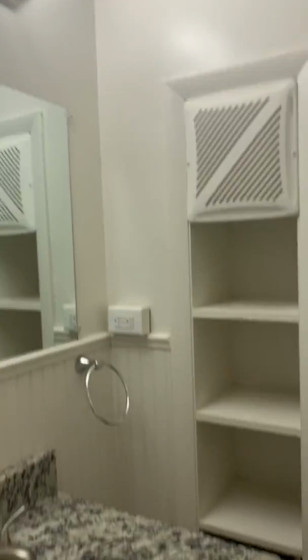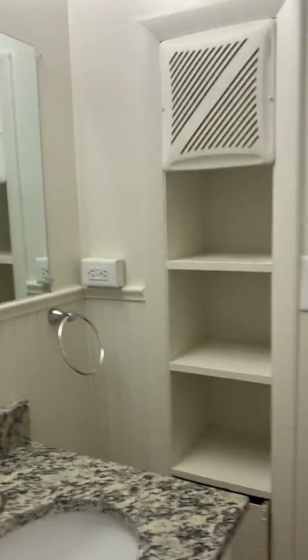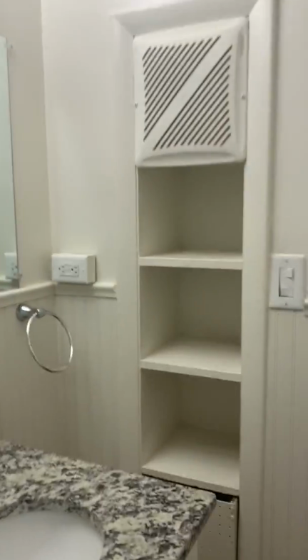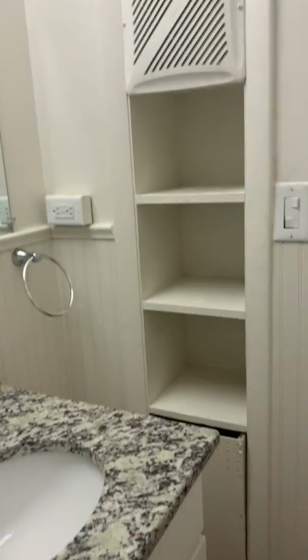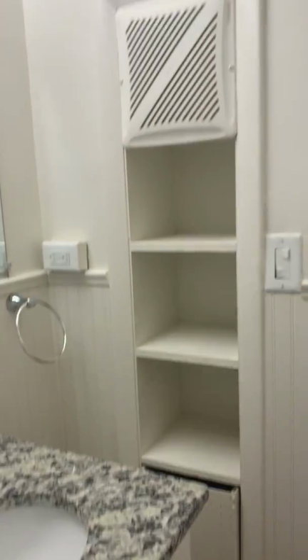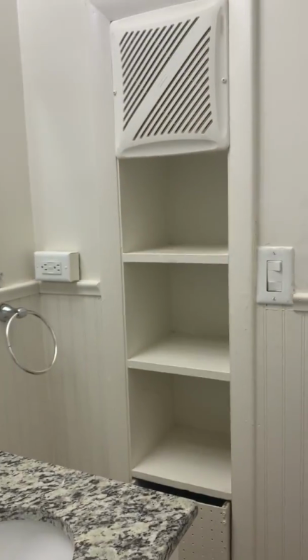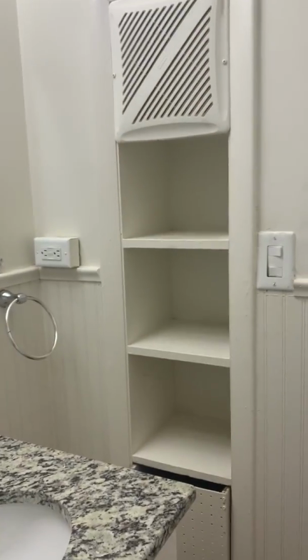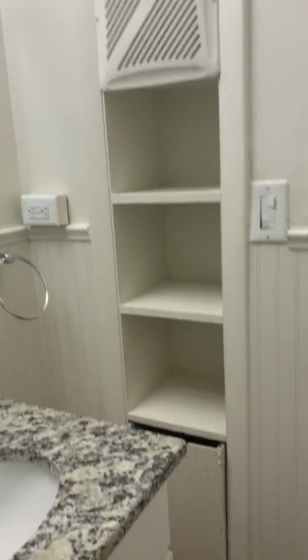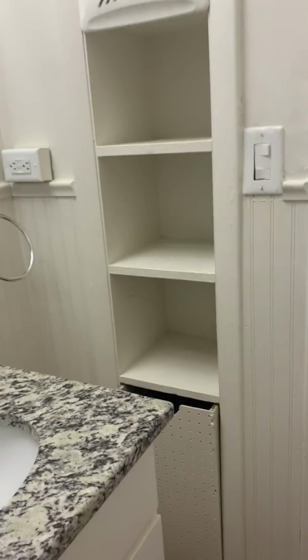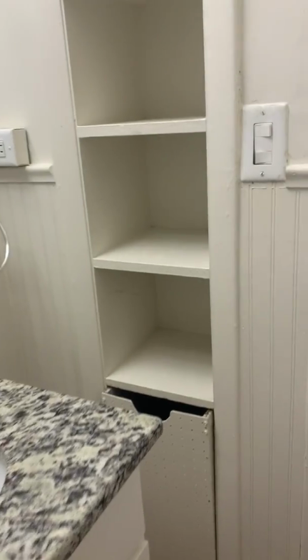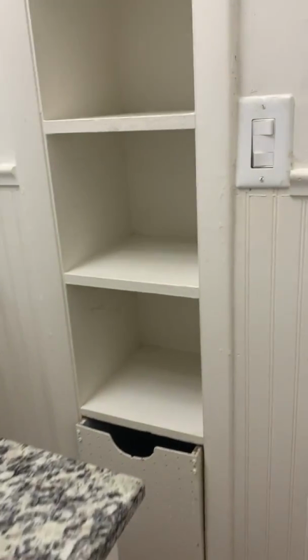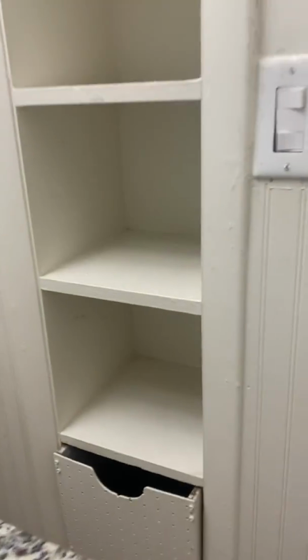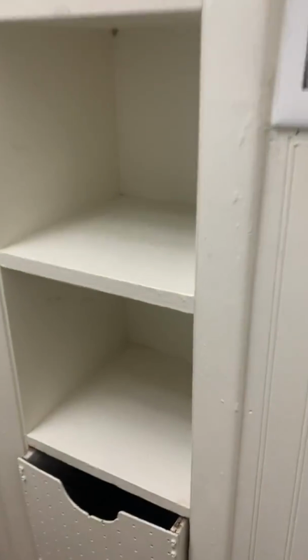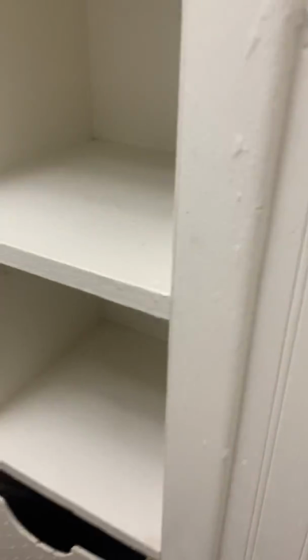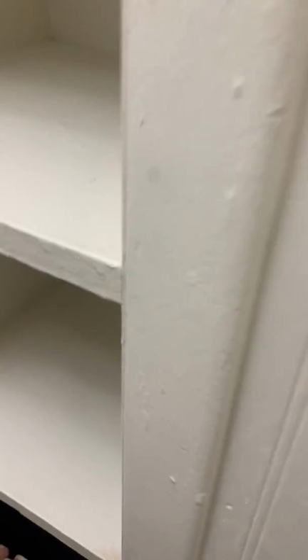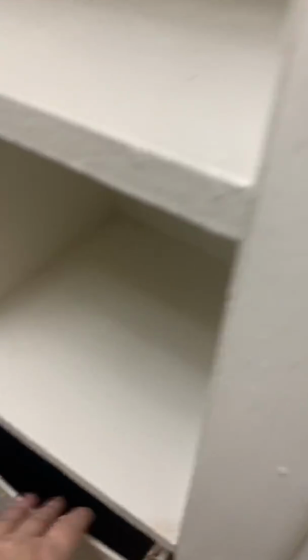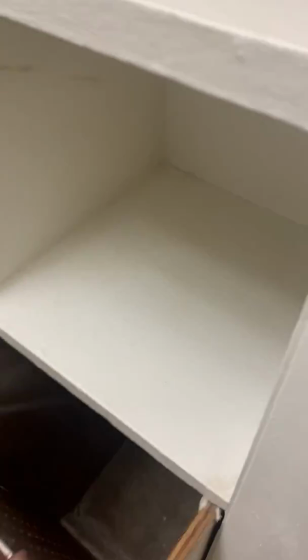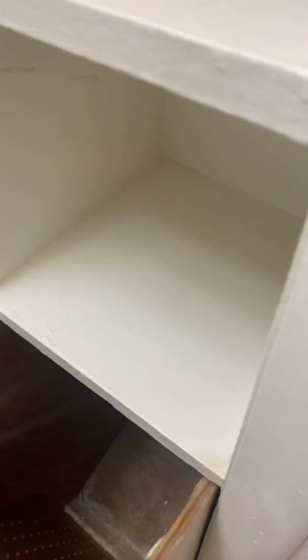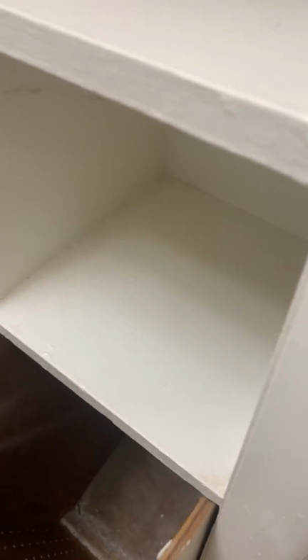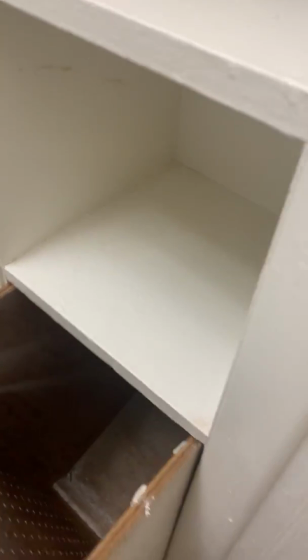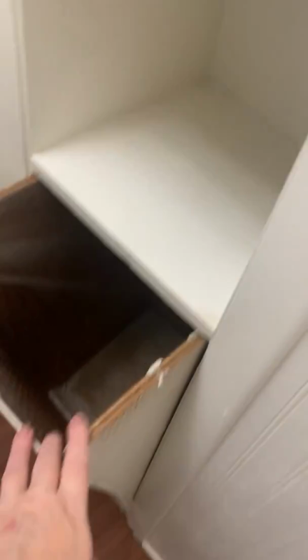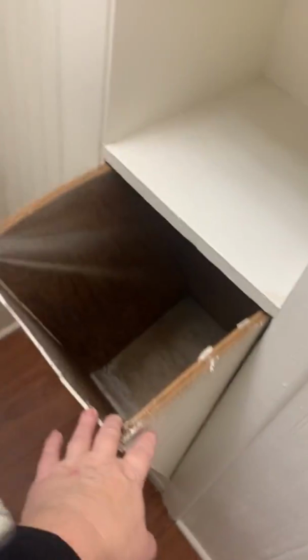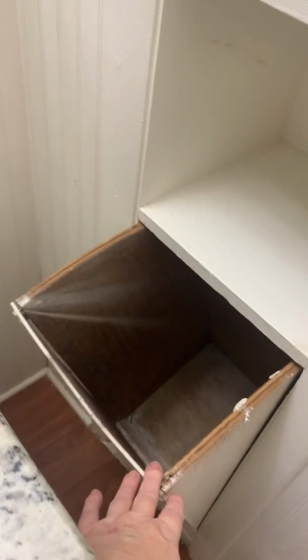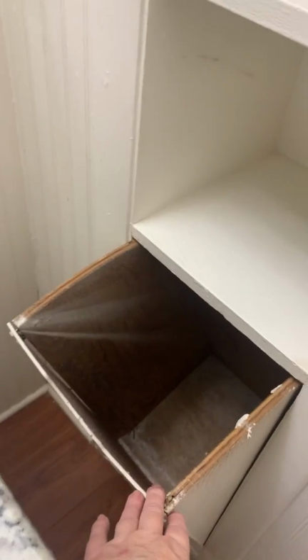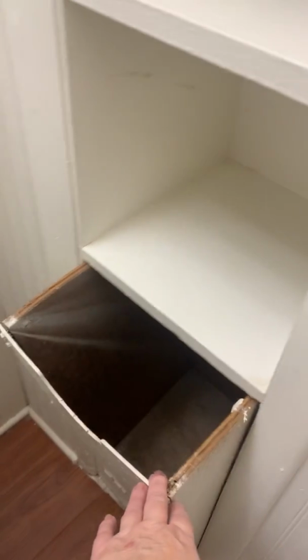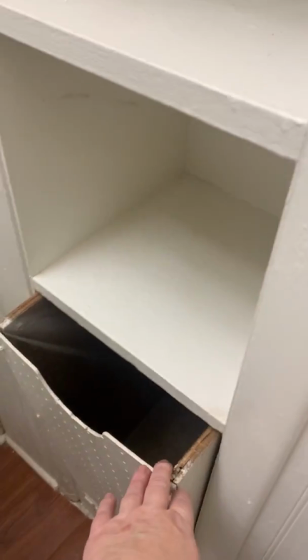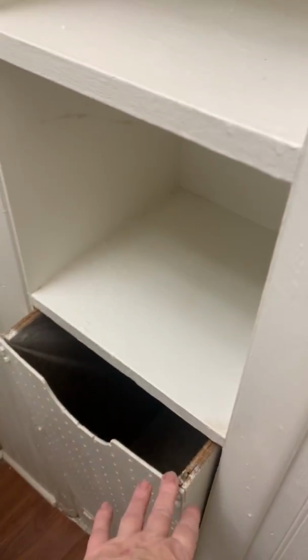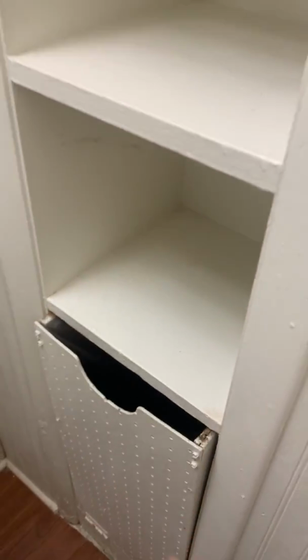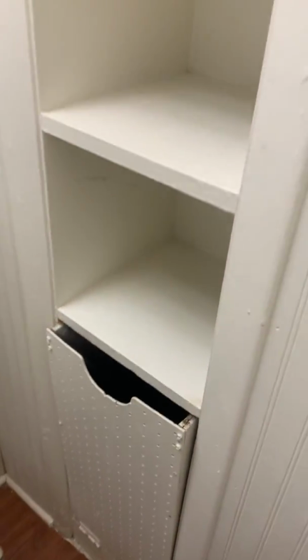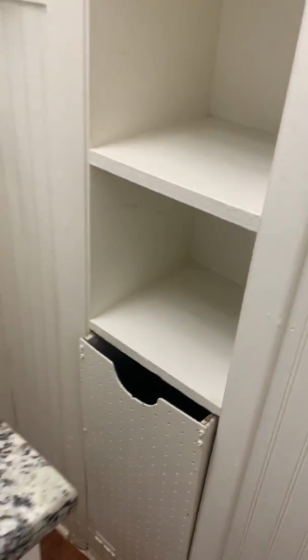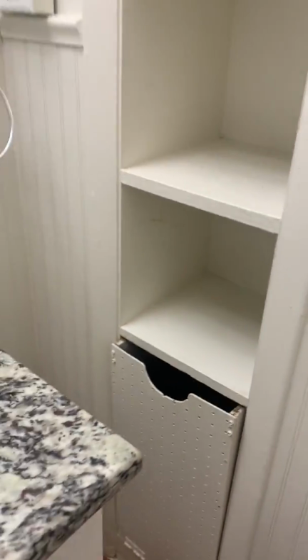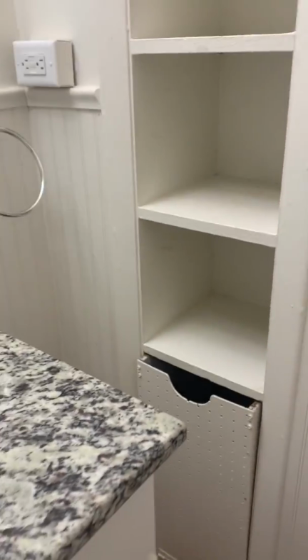To the cute little coin shelf area, exhaust fan, and this wonderful little shelf area here for extra towels or whatever is comfortable for your needs.